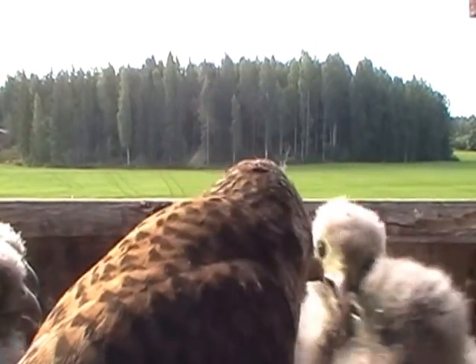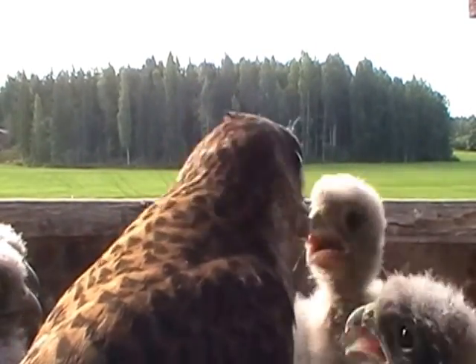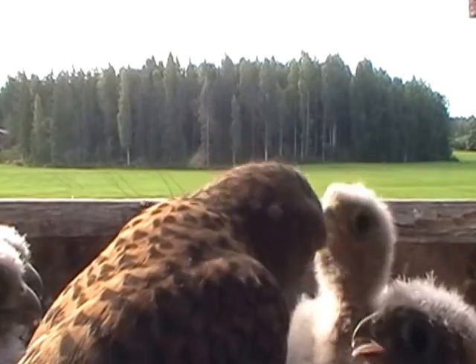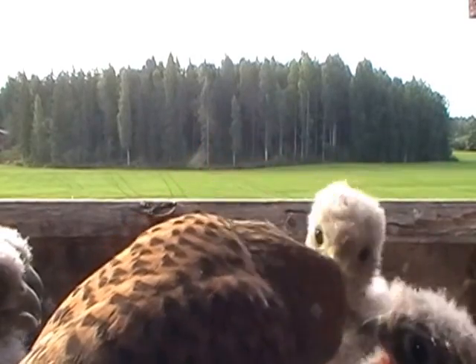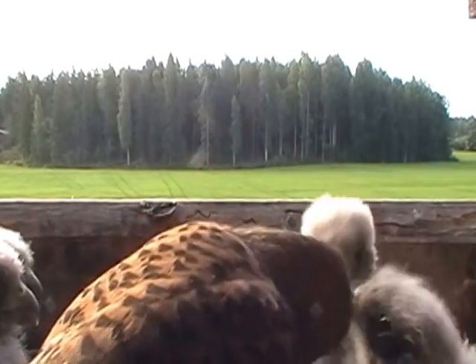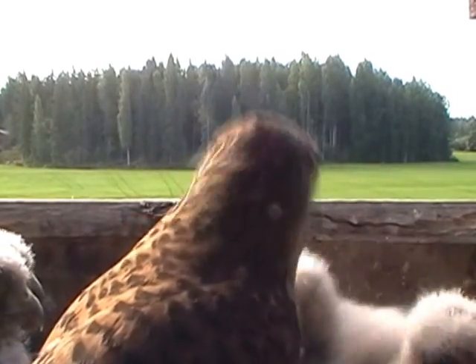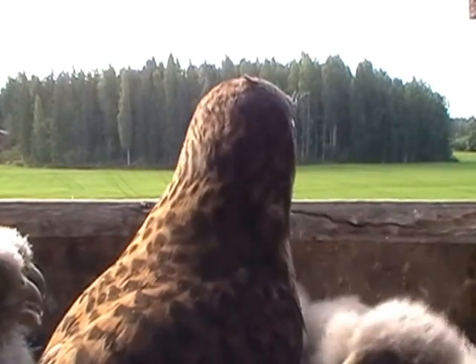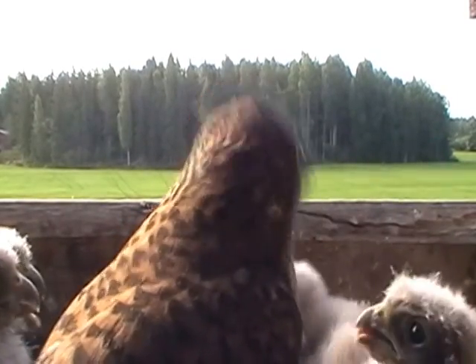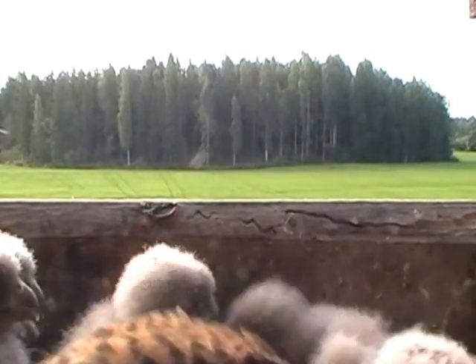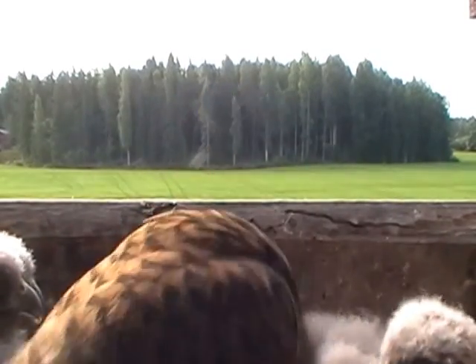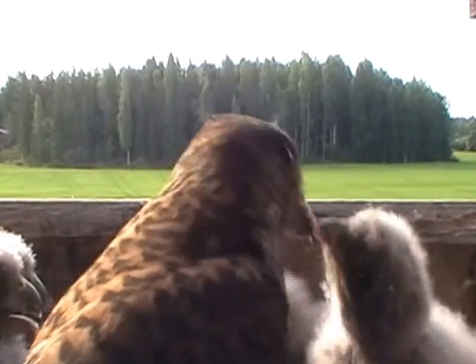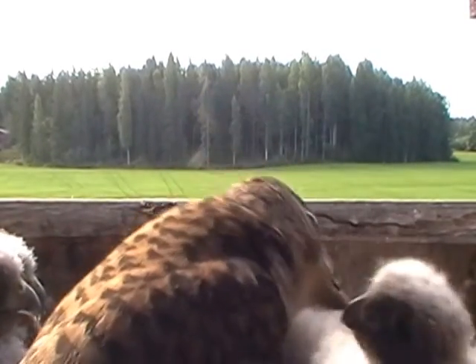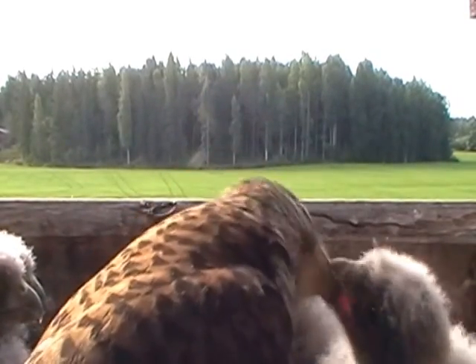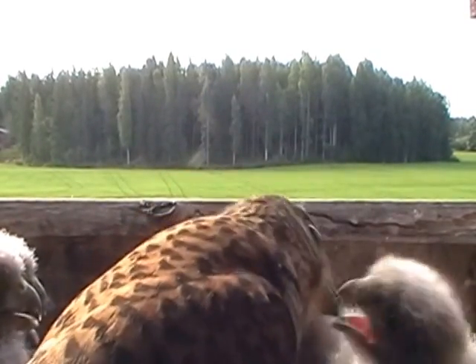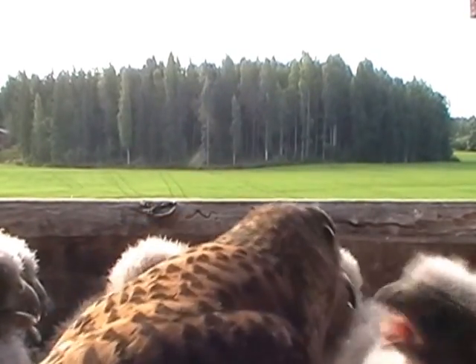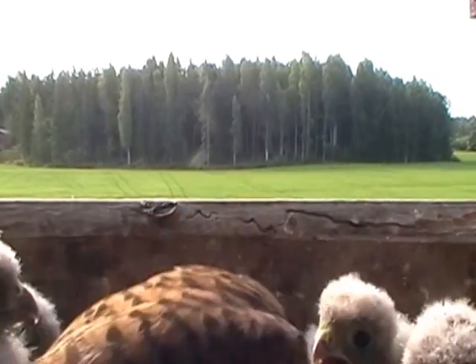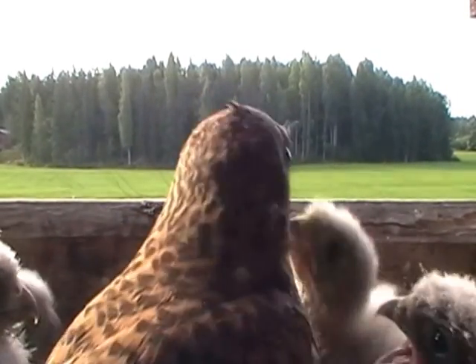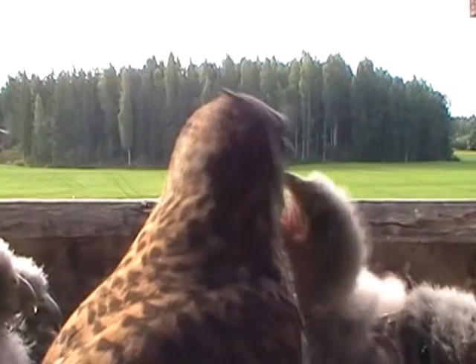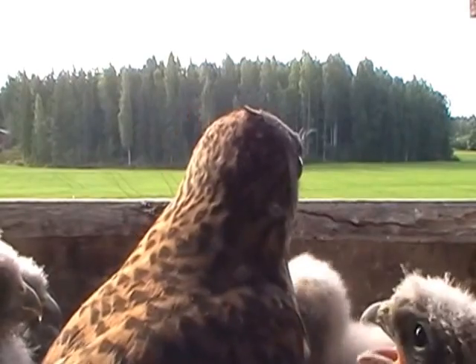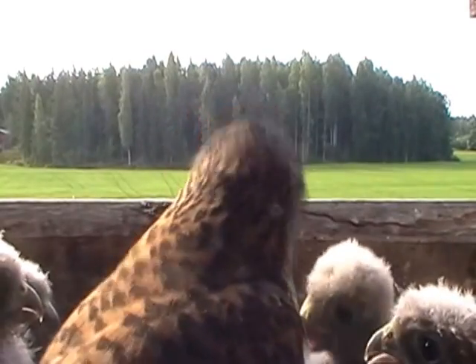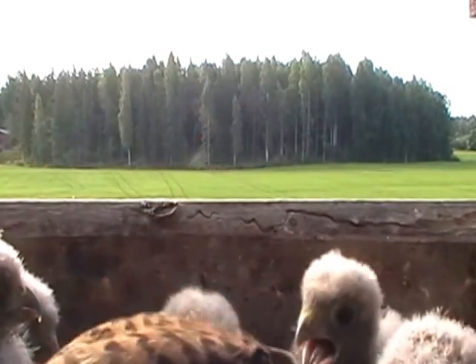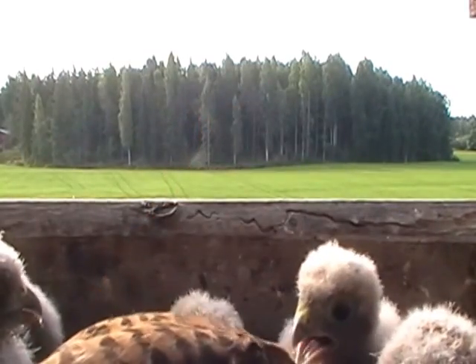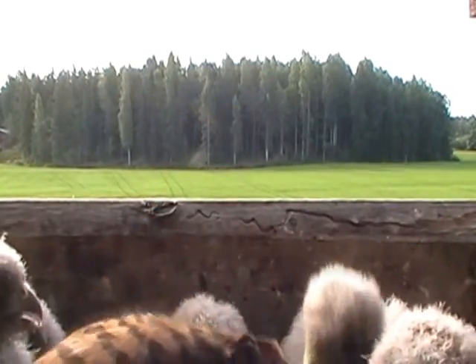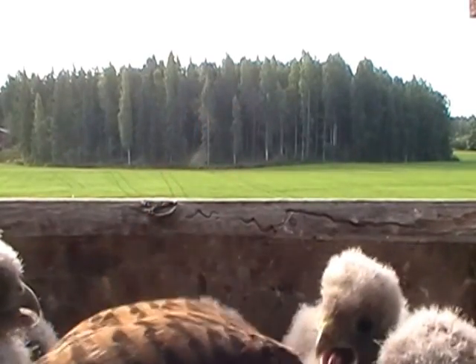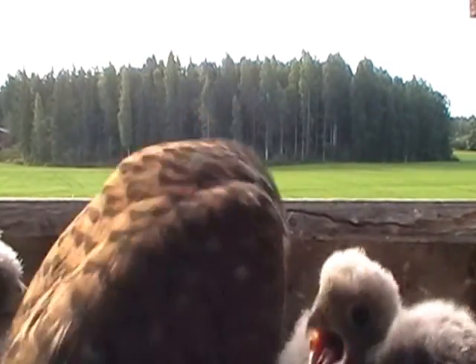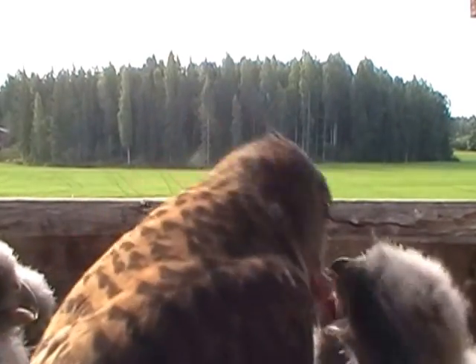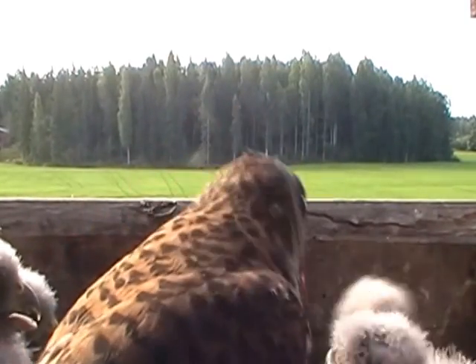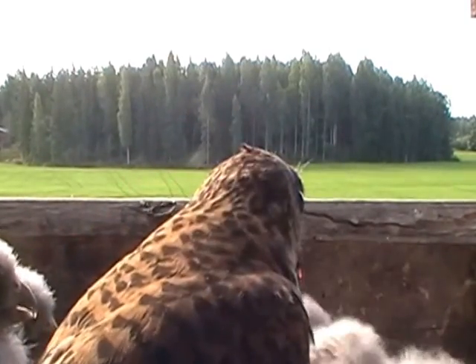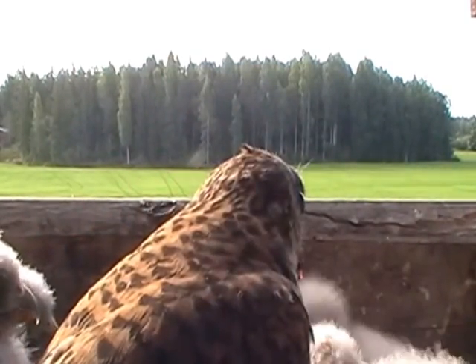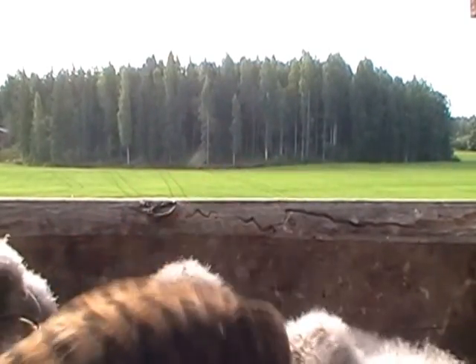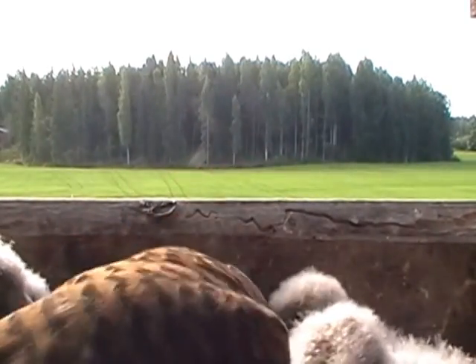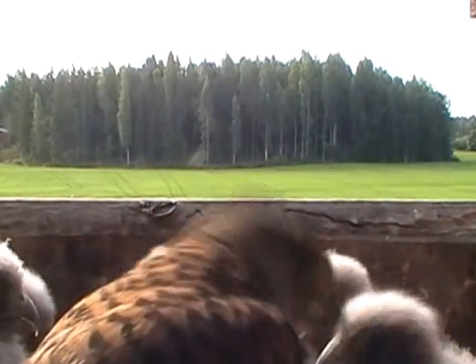A few females developed faster than others, and the last ones to leave the nest were males and thus smaller, shedding their baby fluff just a bit later than the others.